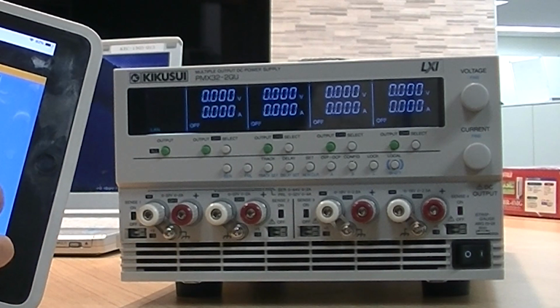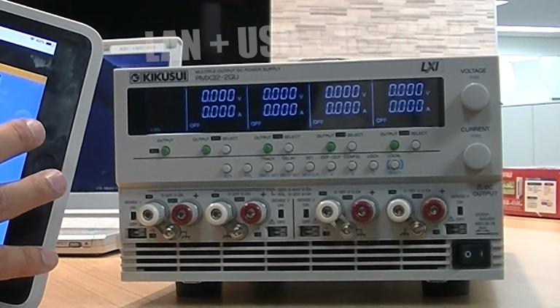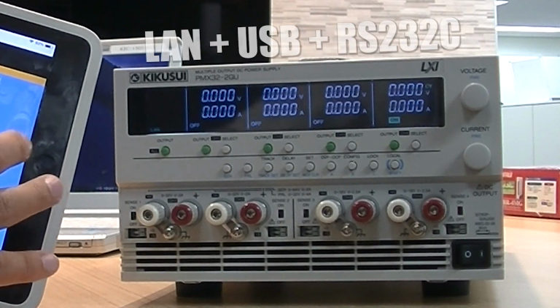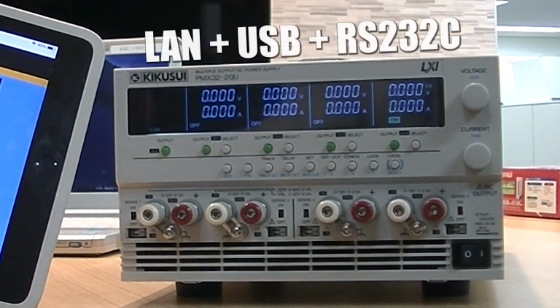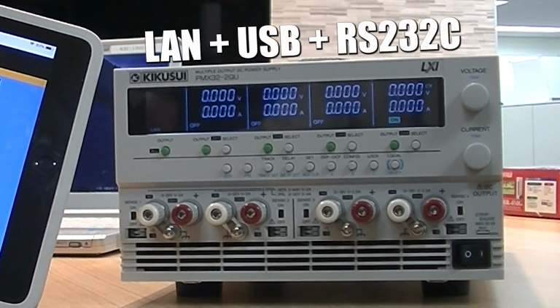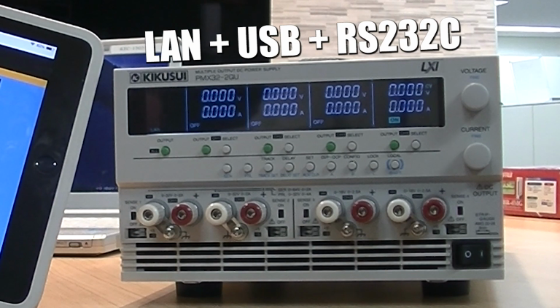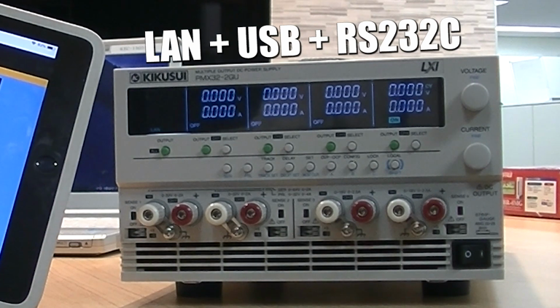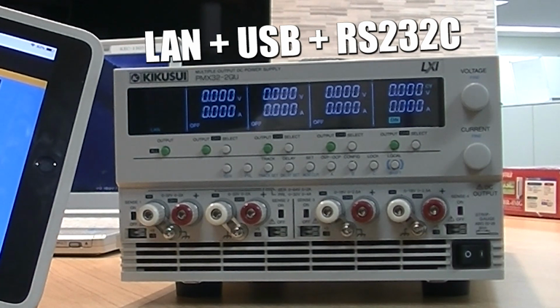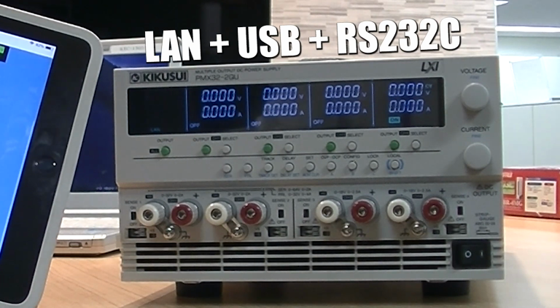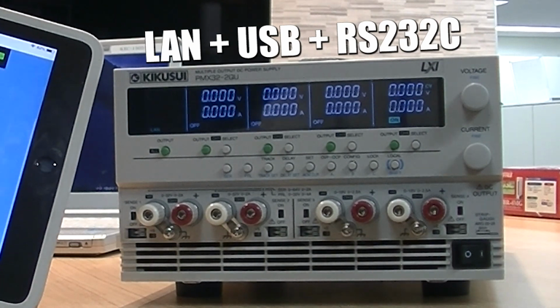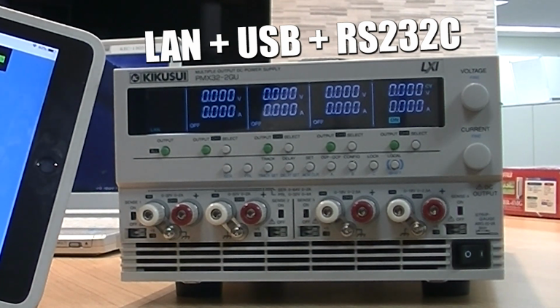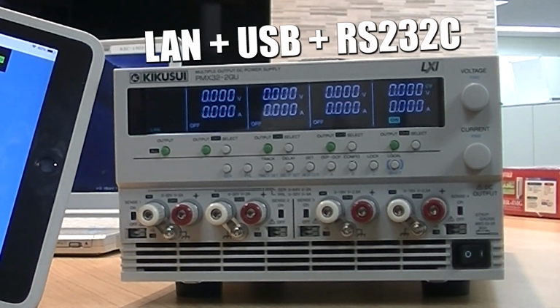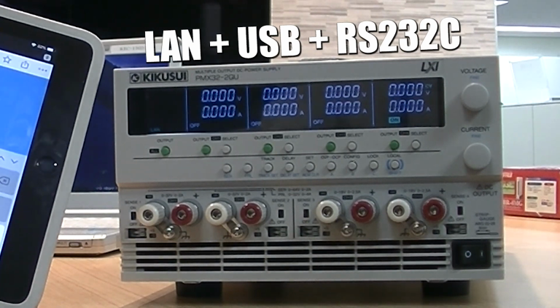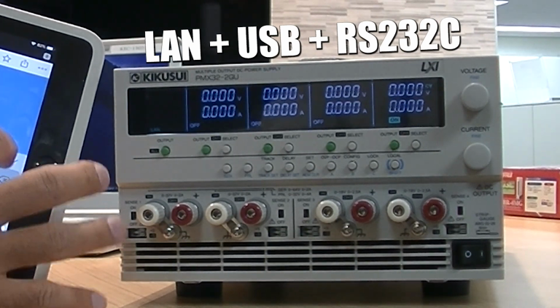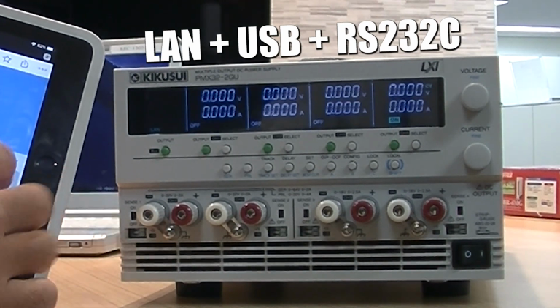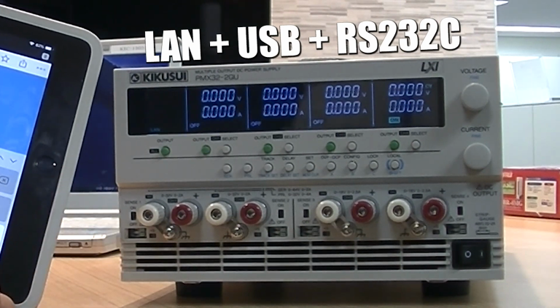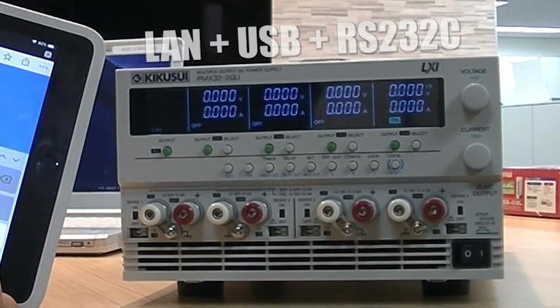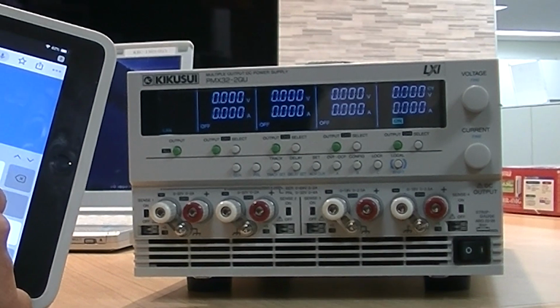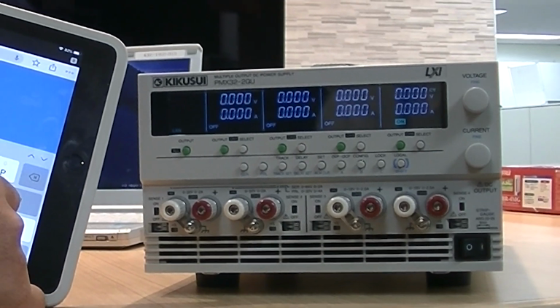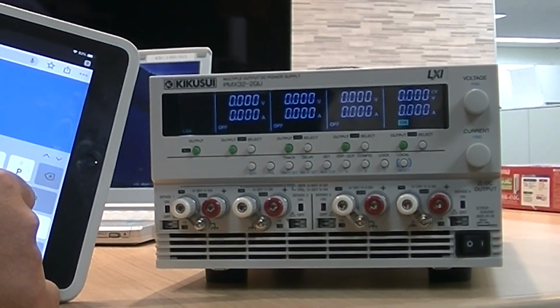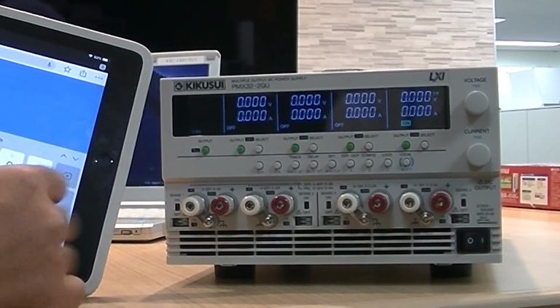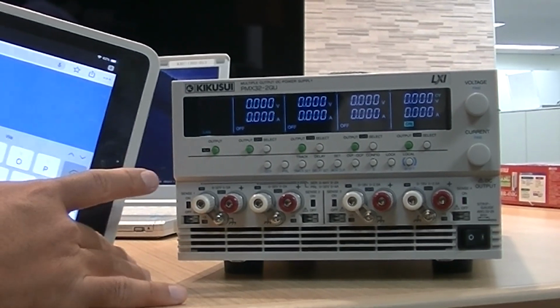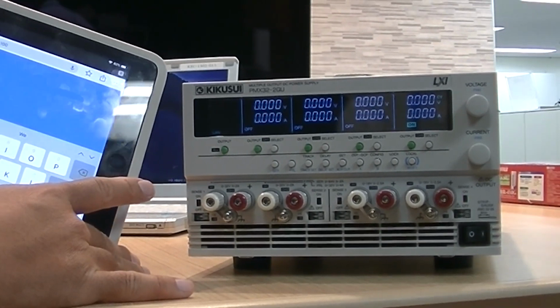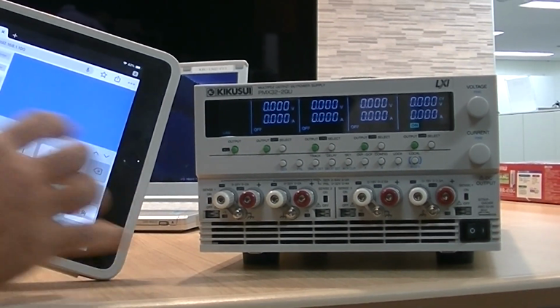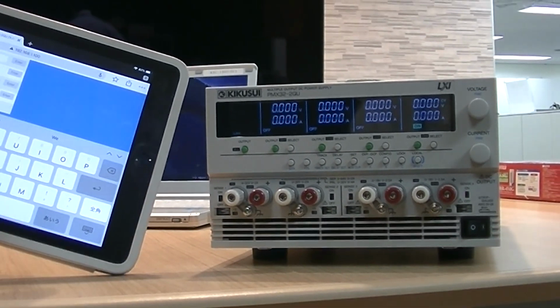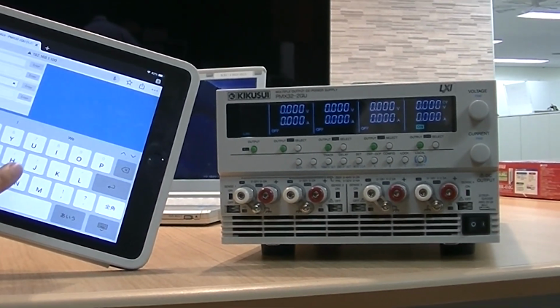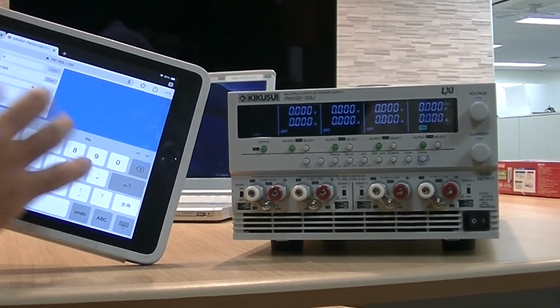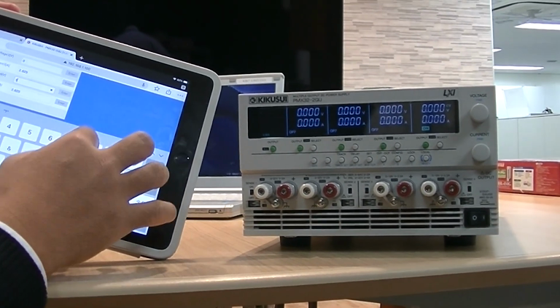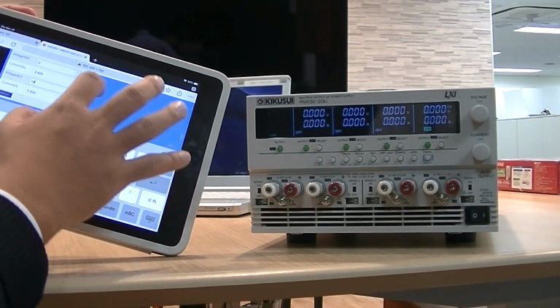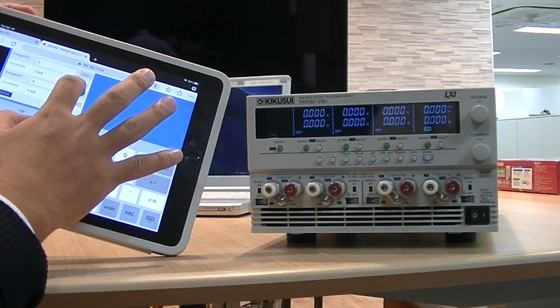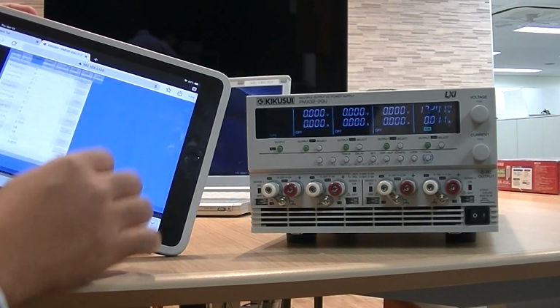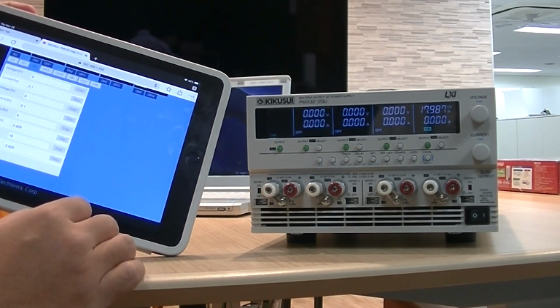The PMX-Multi comes equipped with LAN, USB, and RS-232C digital interfaces for easy integration into any system, as well as a web GUI that allows the operator to easily access and control the instrument from their PC, smartphone, or tablet.